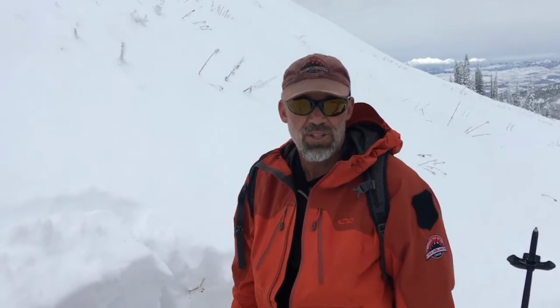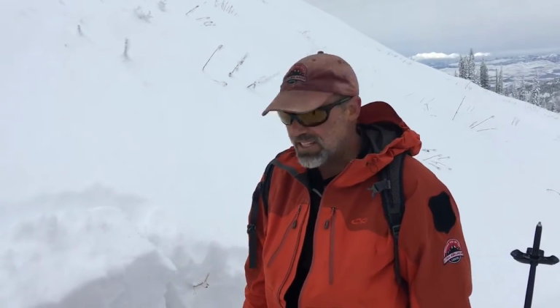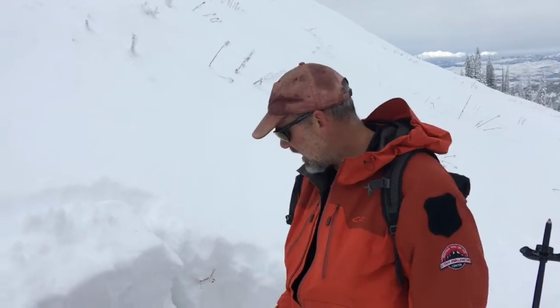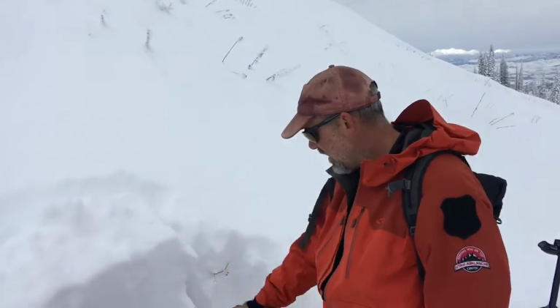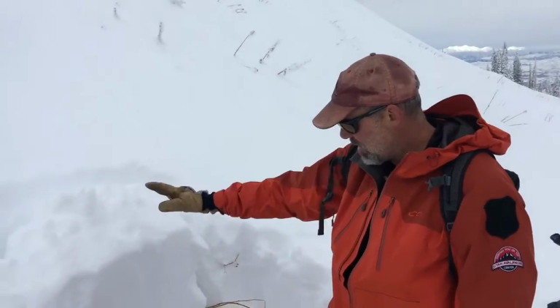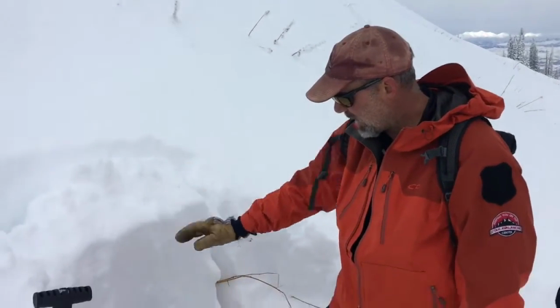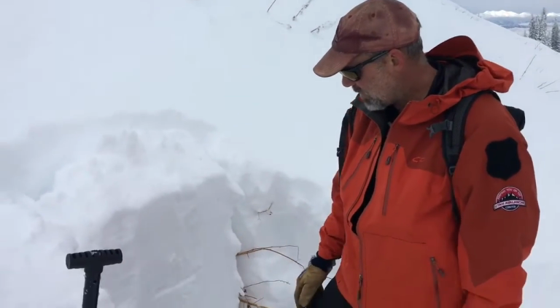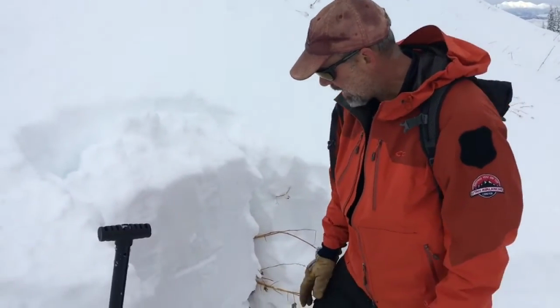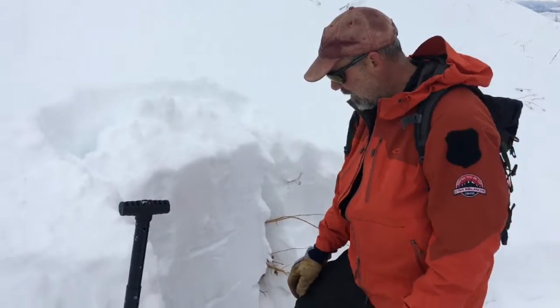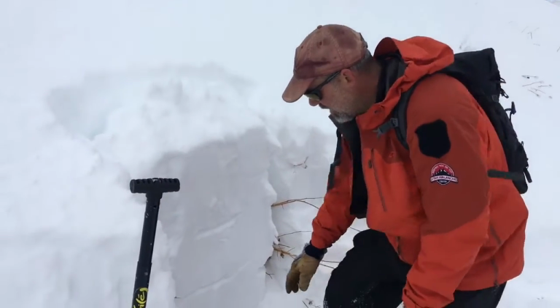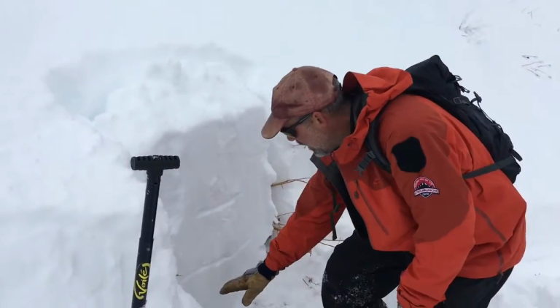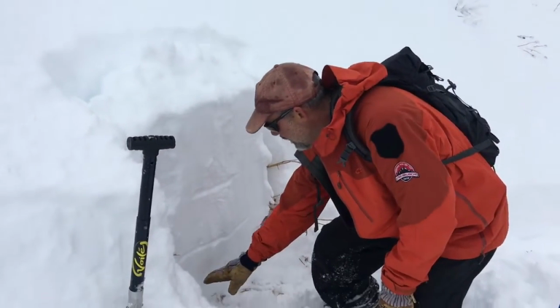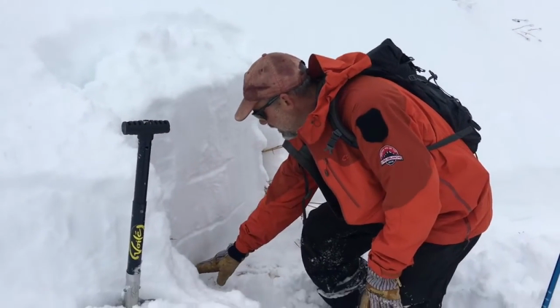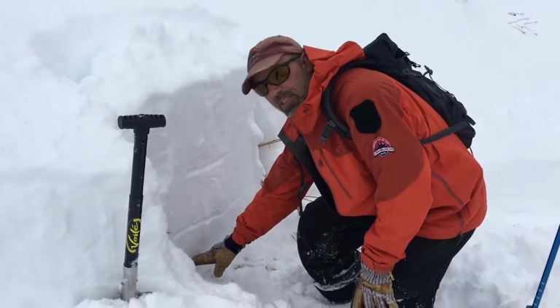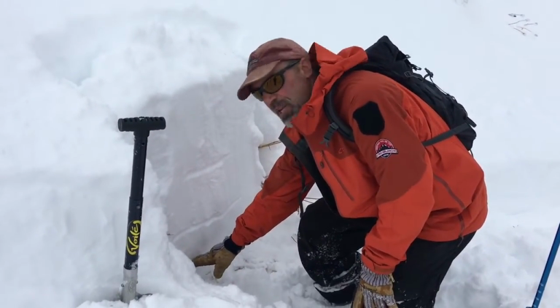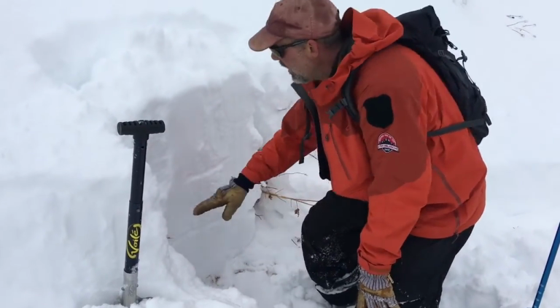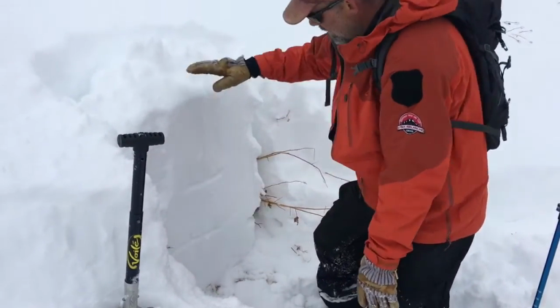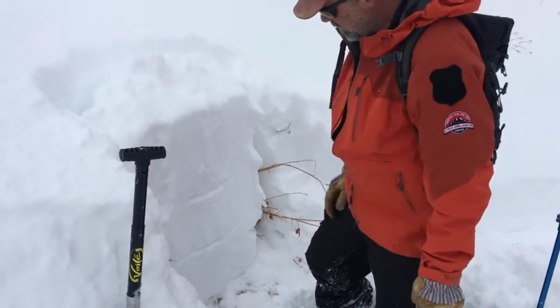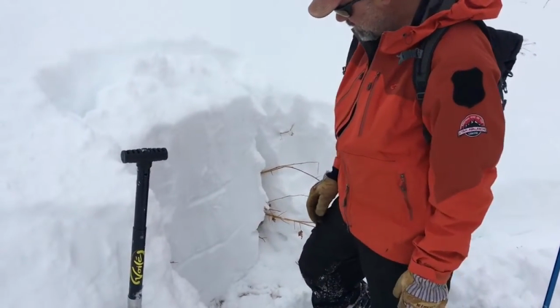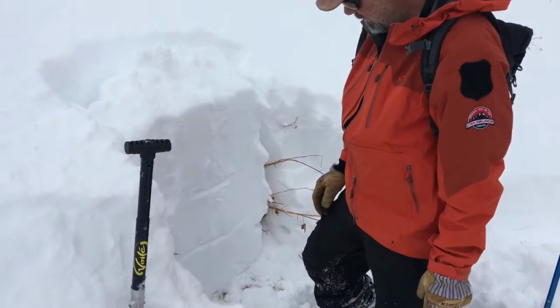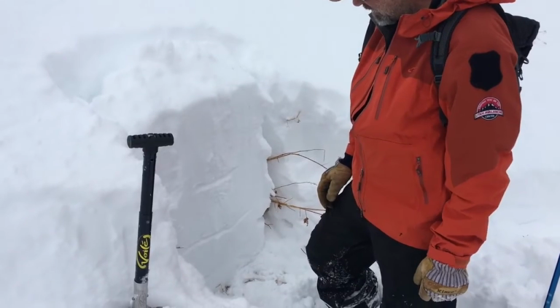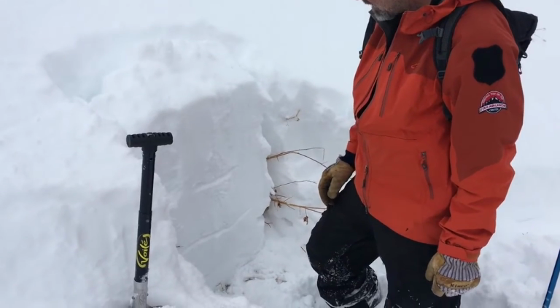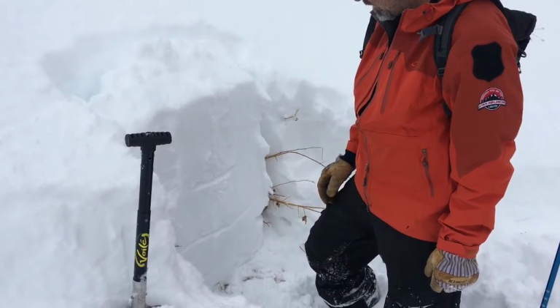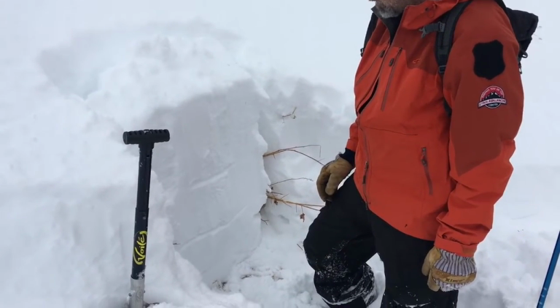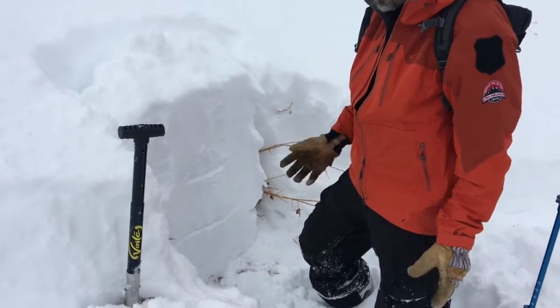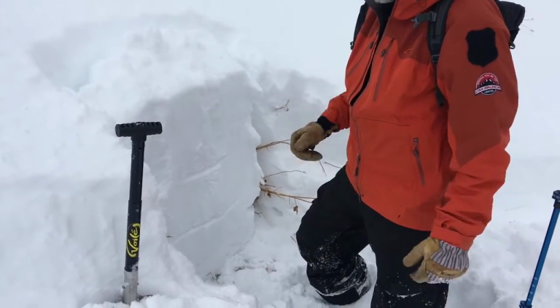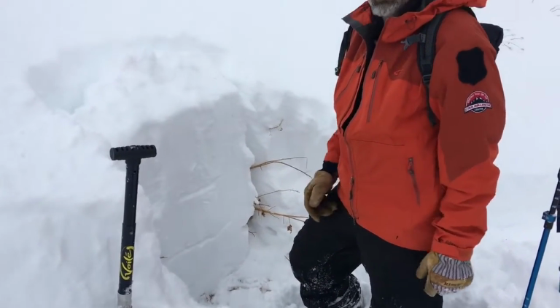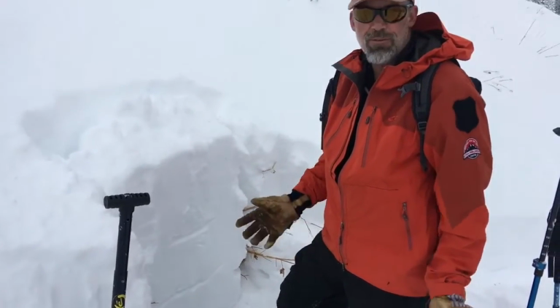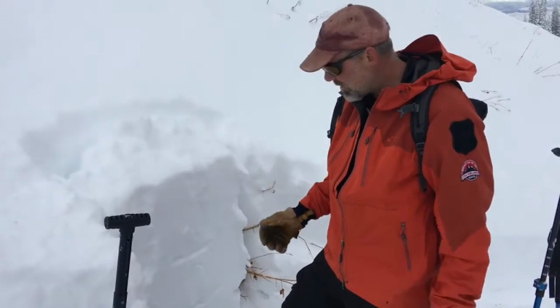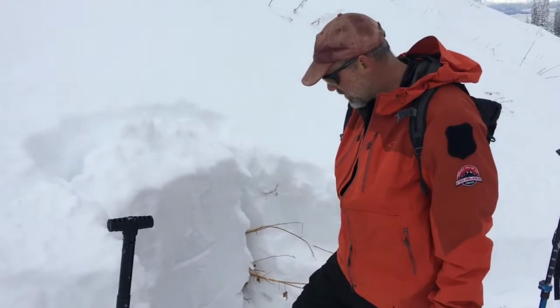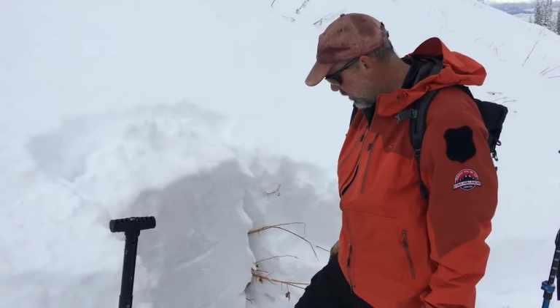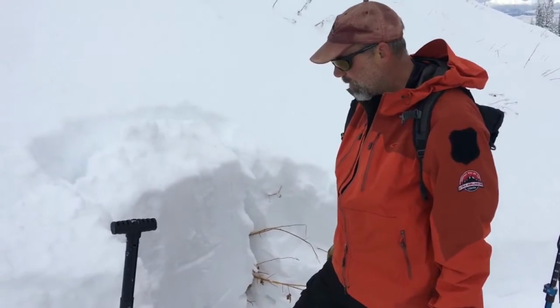We're looking at our snowpack here. Basically everything from here to the surface has fallen since Thanksgiving — anywhere from 32 to 40 inches of snow overall snow depth here.